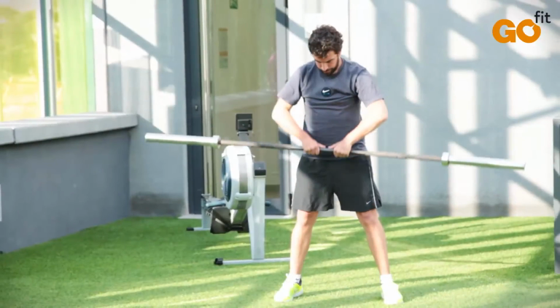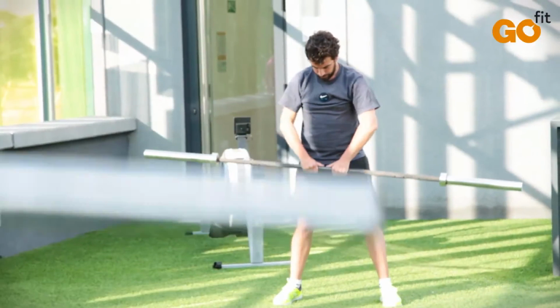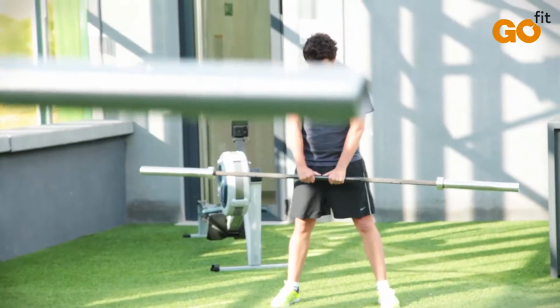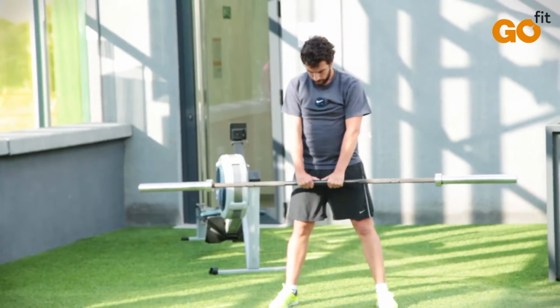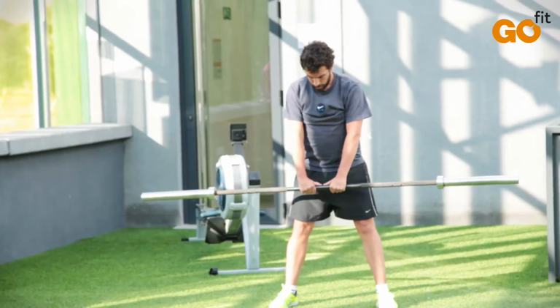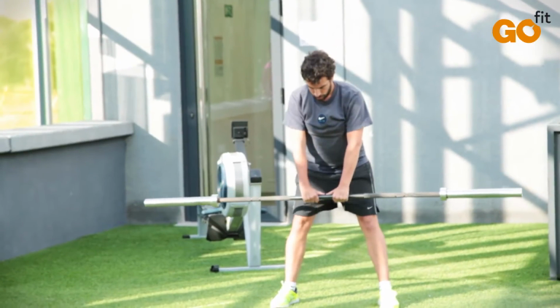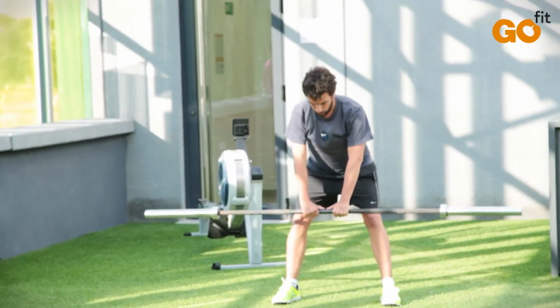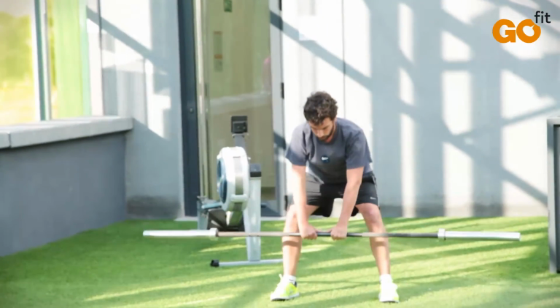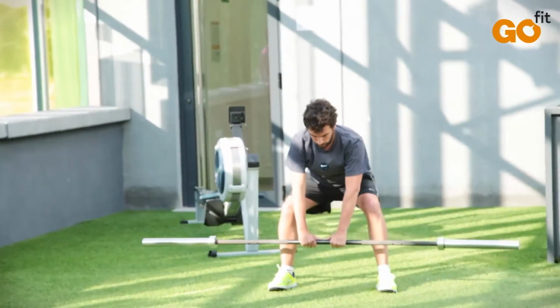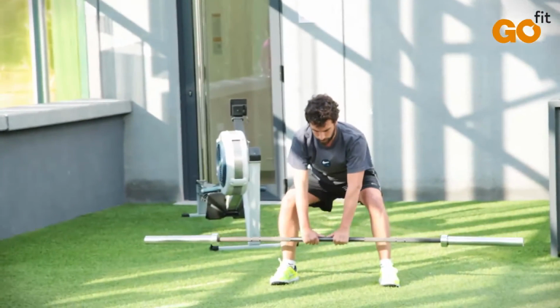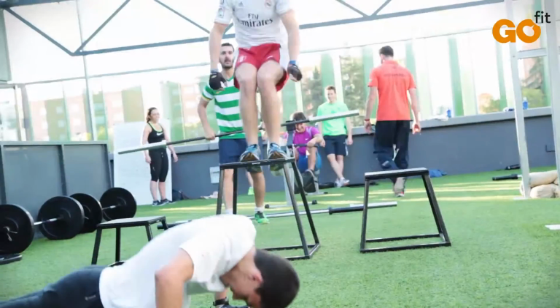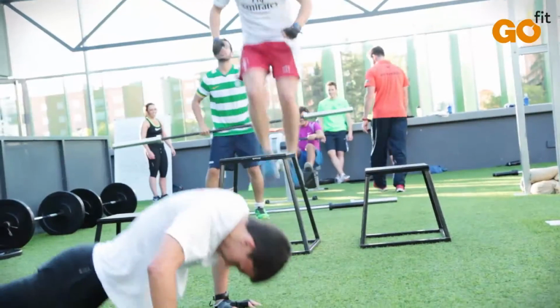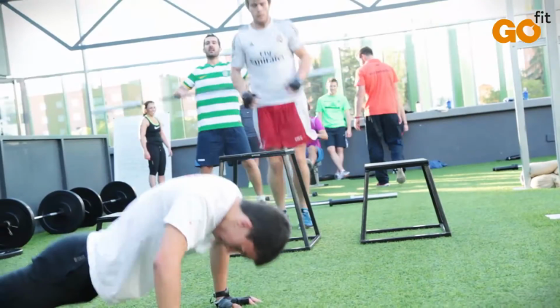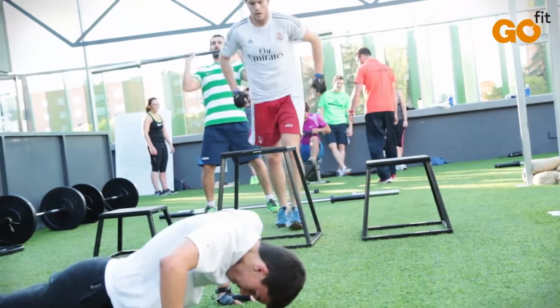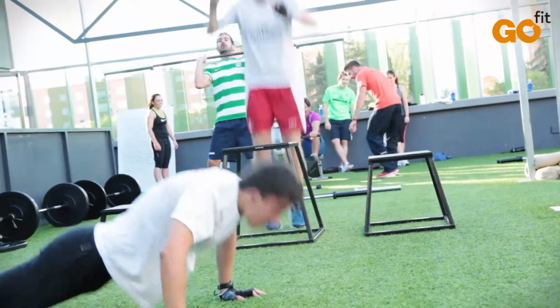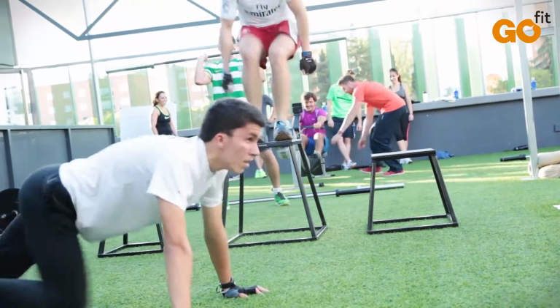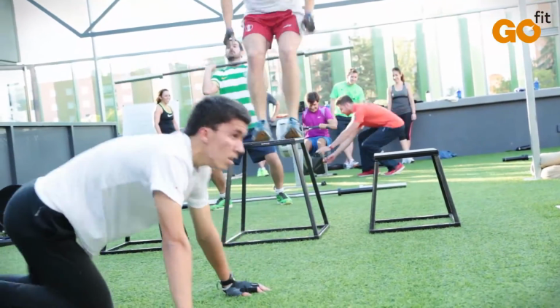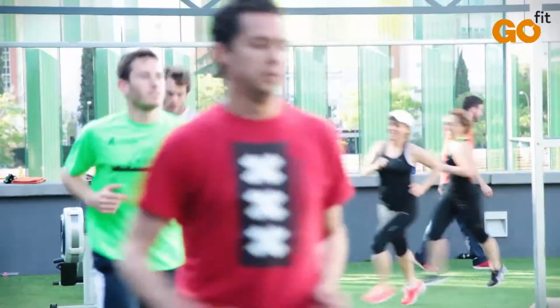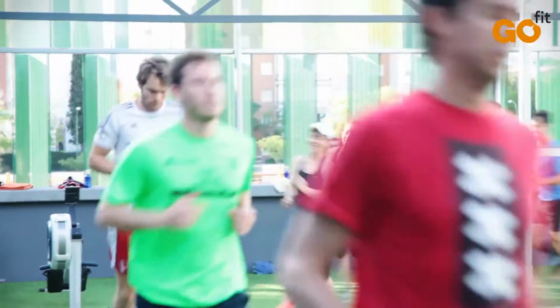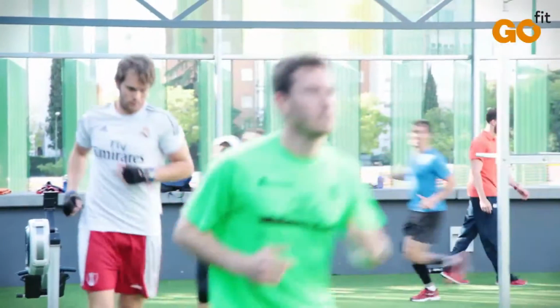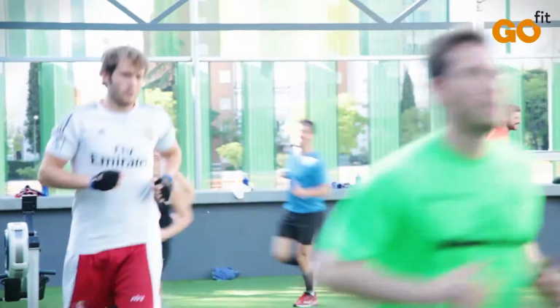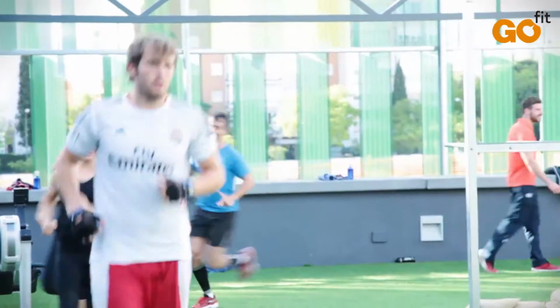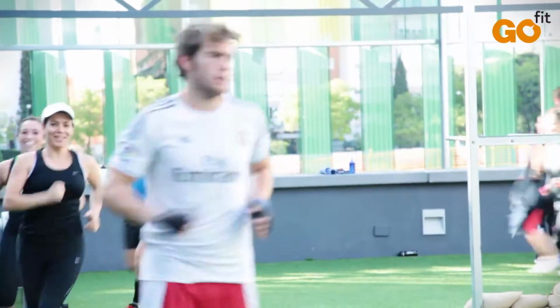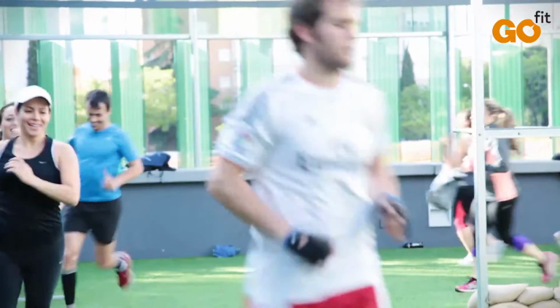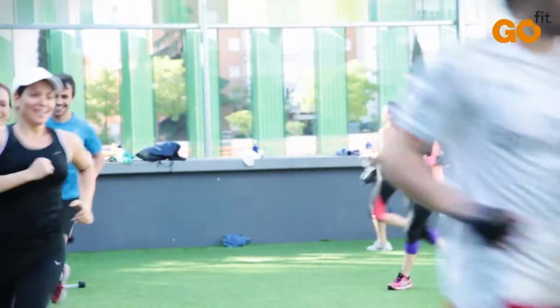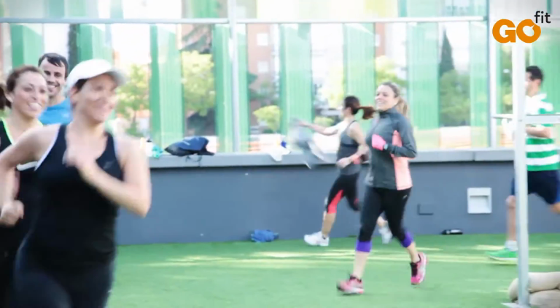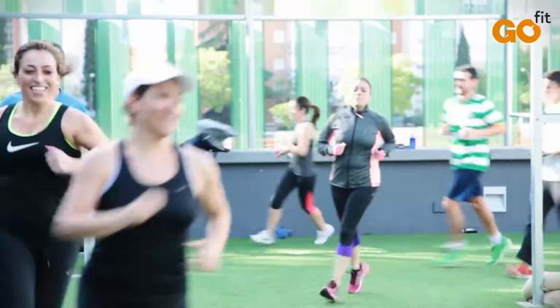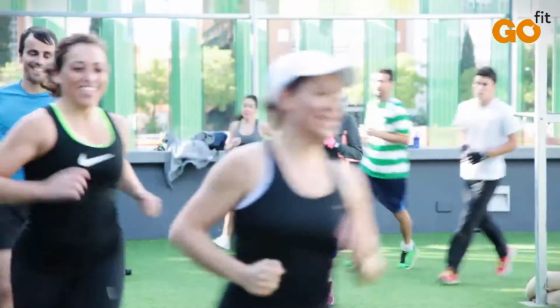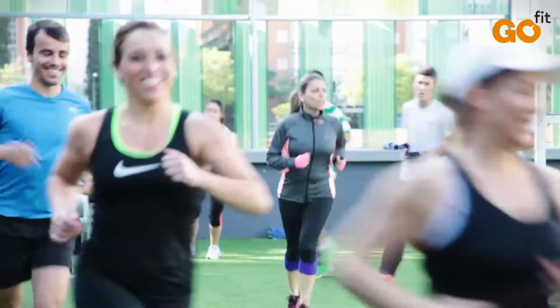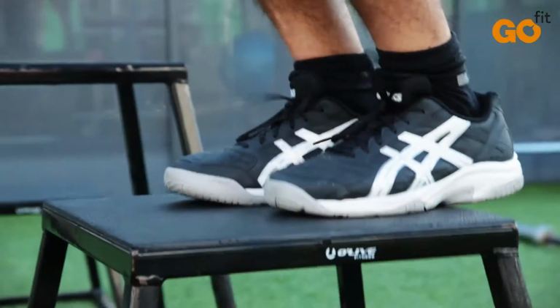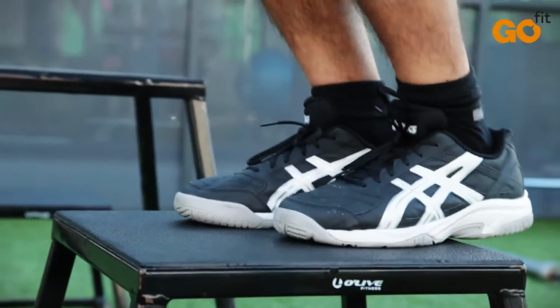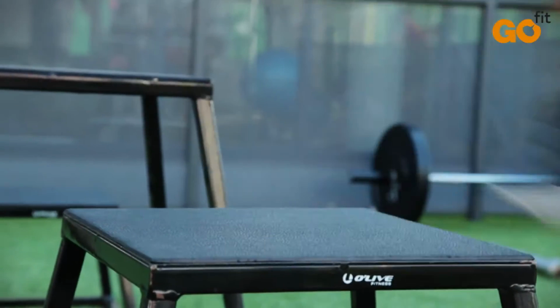Each session can be adapted to each person, playing with the intensity and duration, the strength and speed, and the difficulty of the exercise from a technical and coordinated point of view.